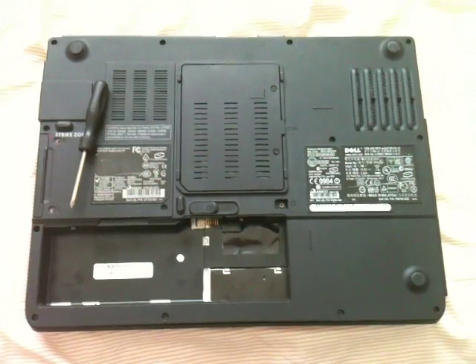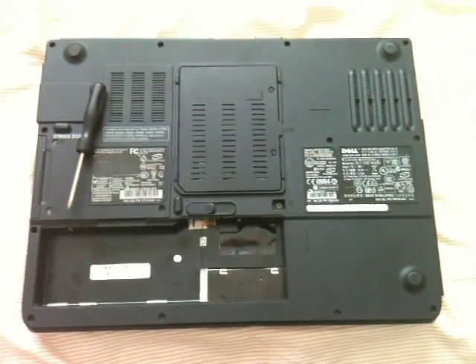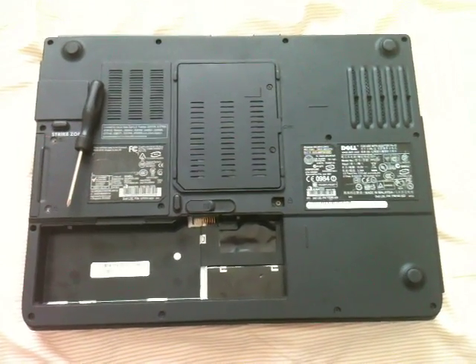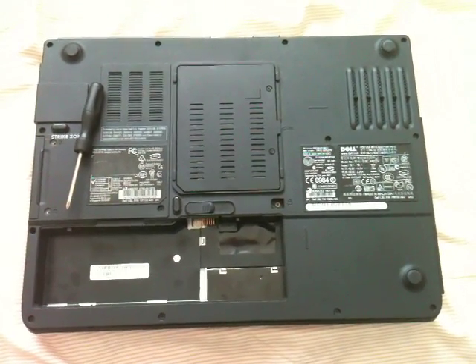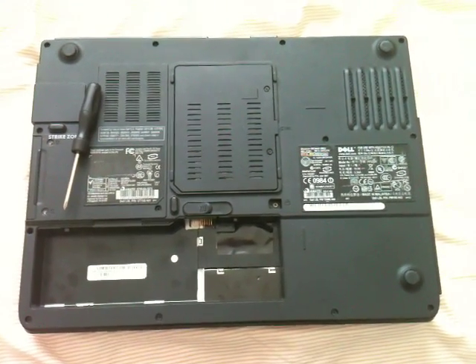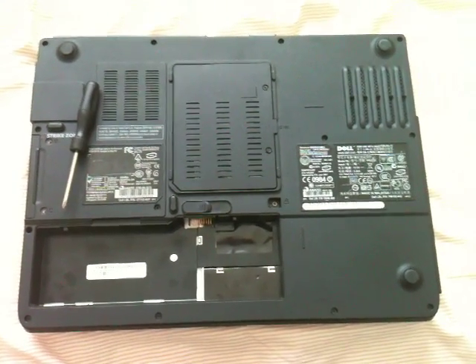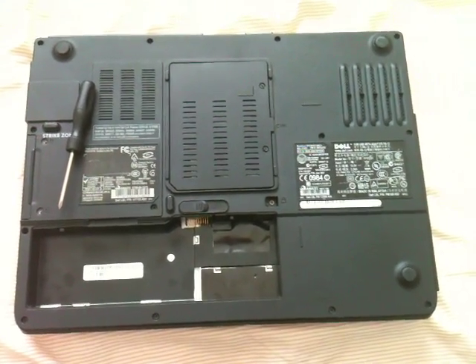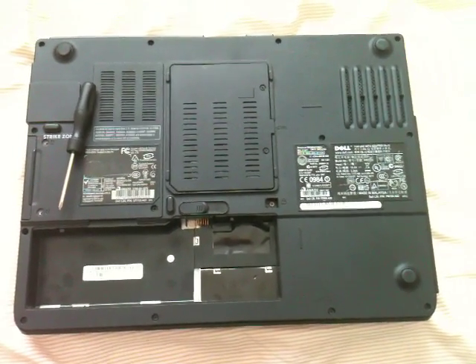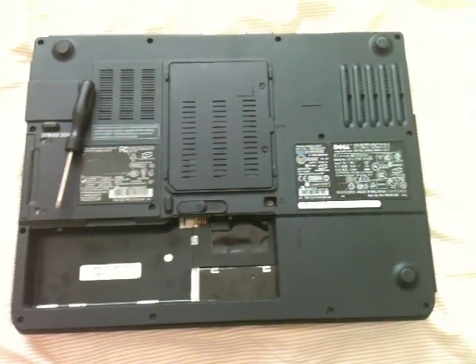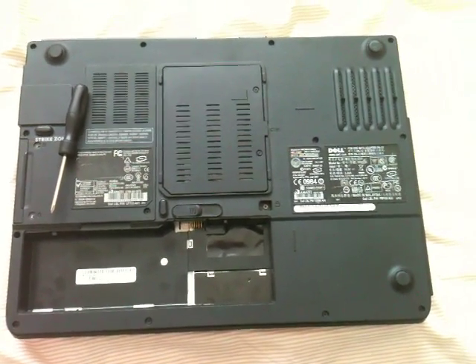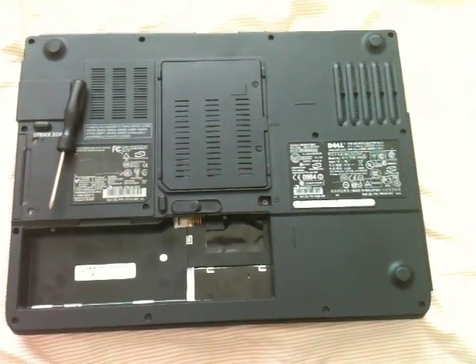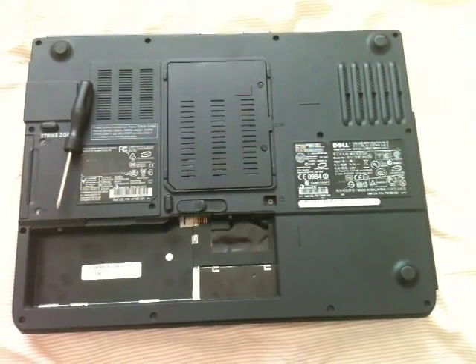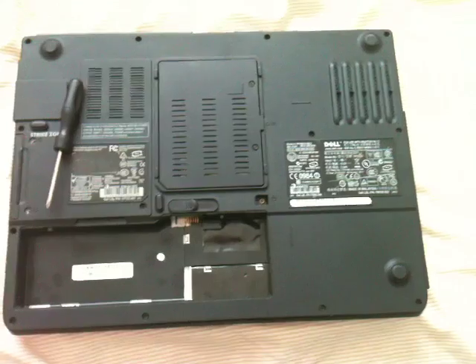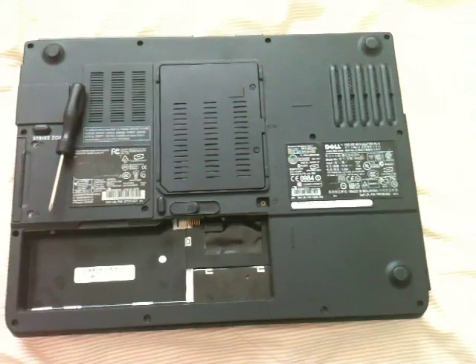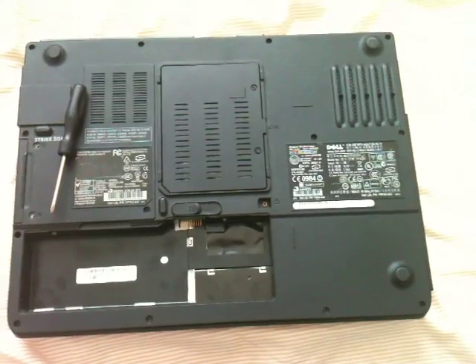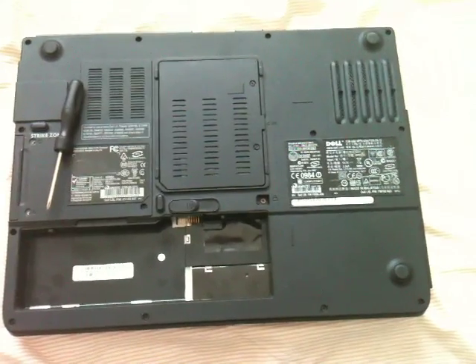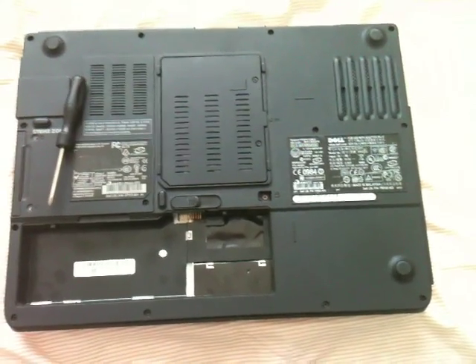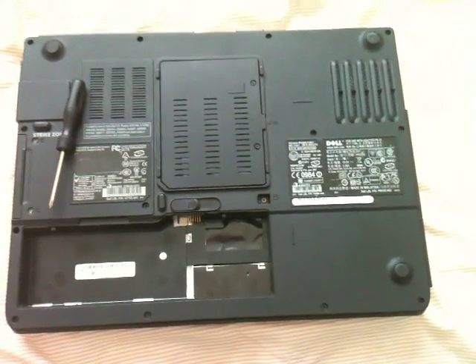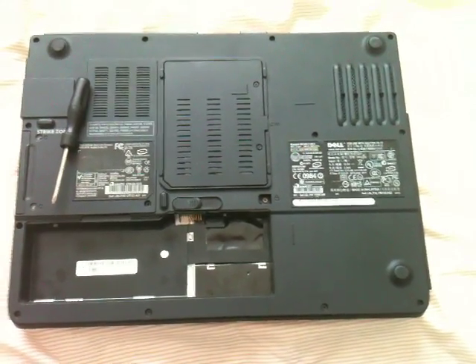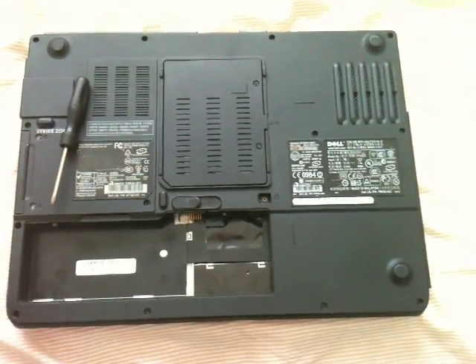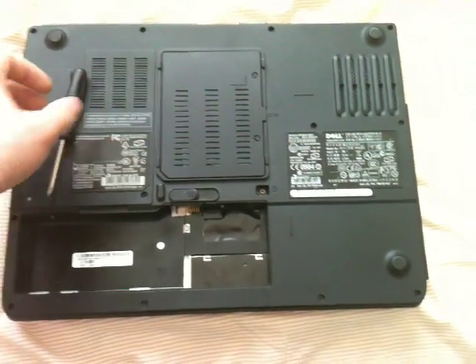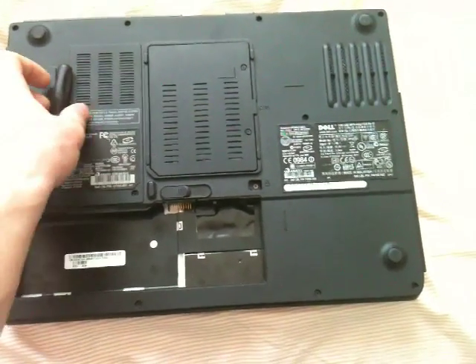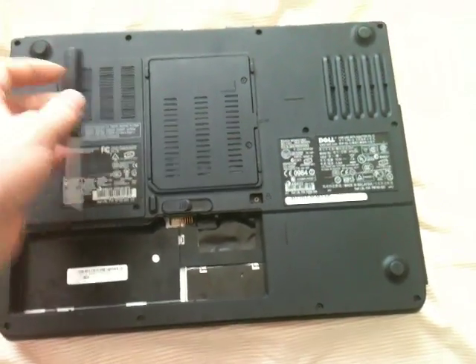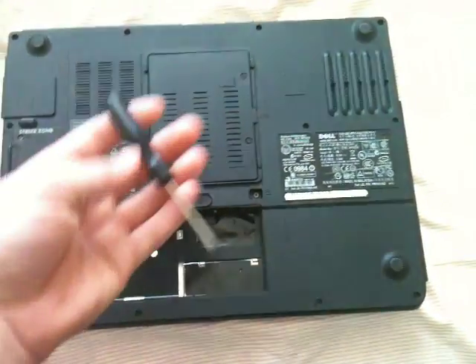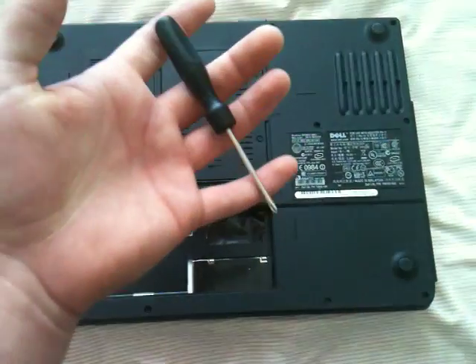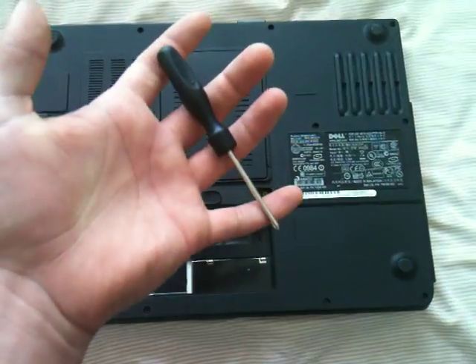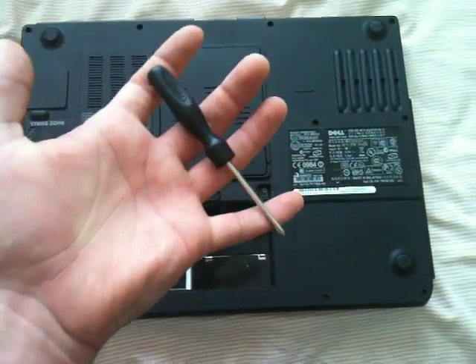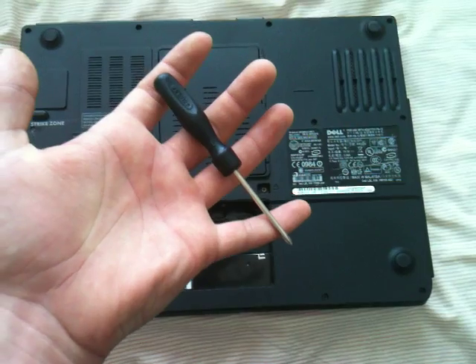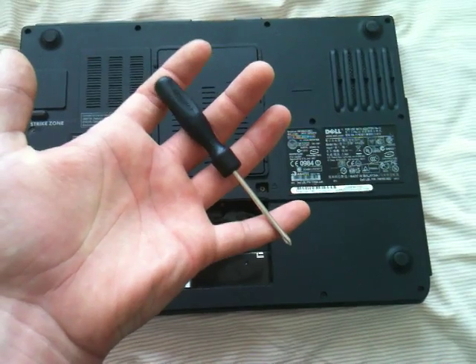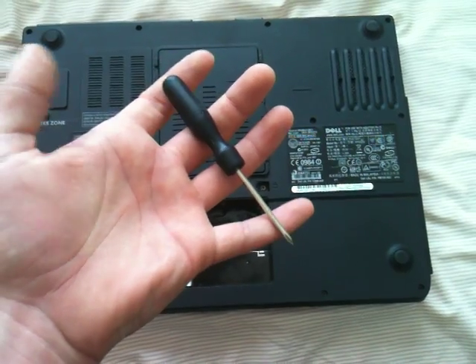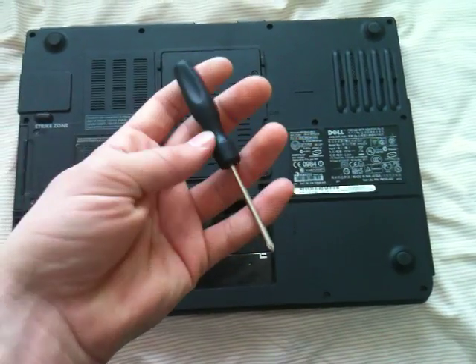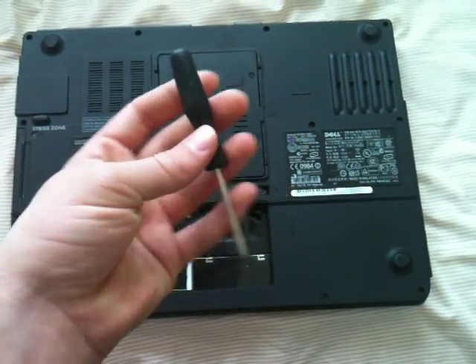Hello everyone and welcome to this video. Today I'm going to be showing you how to successfully and easily replace the RAM in your PC notebook. Before we get started, the only tool that you're going to need to do this is a small Phillips screwdriver. That's it.